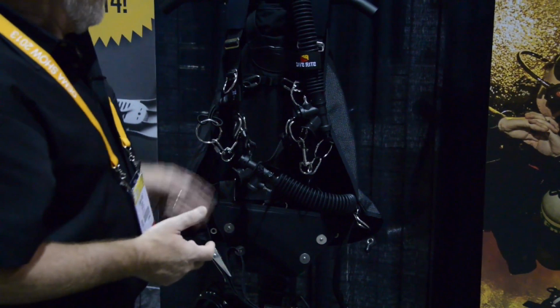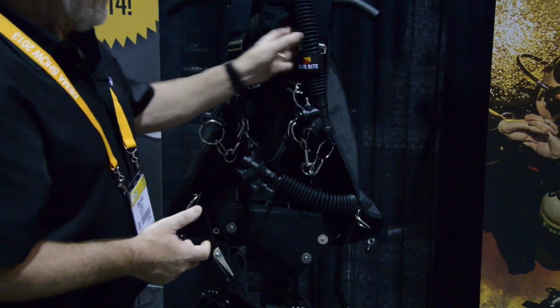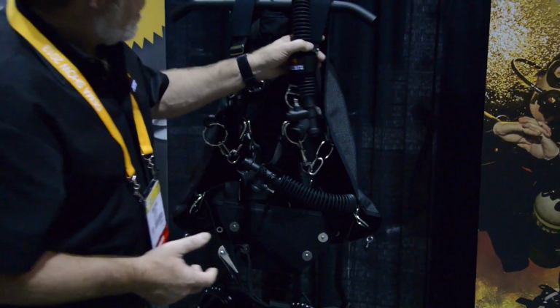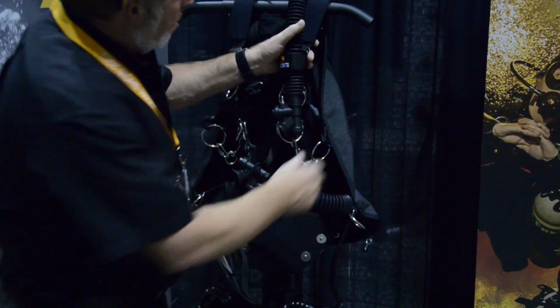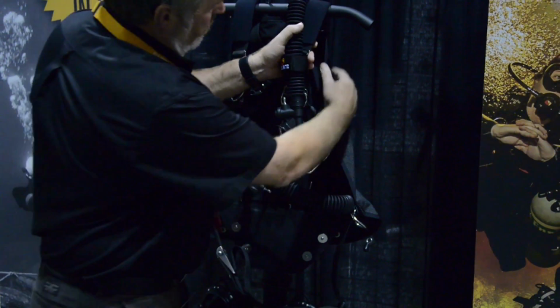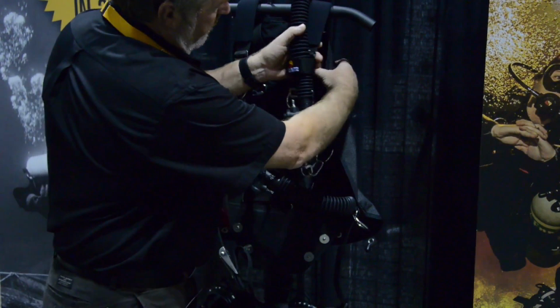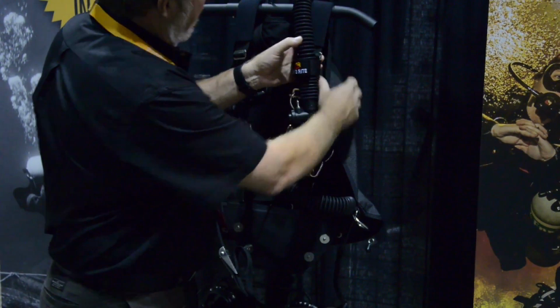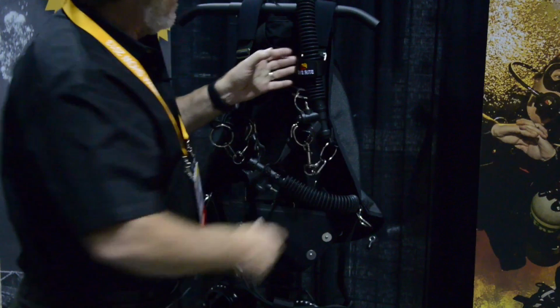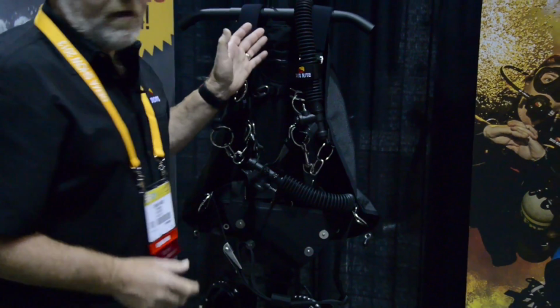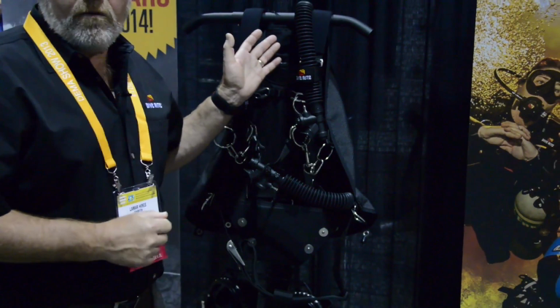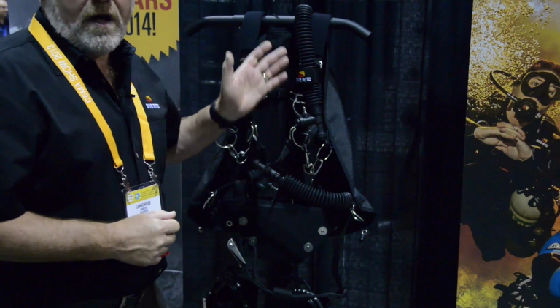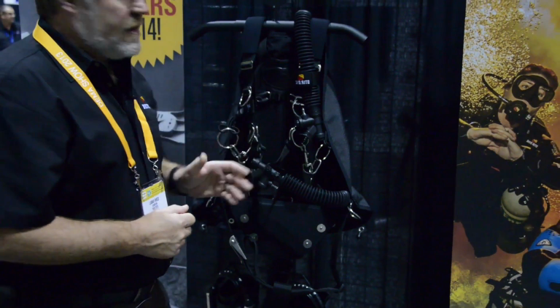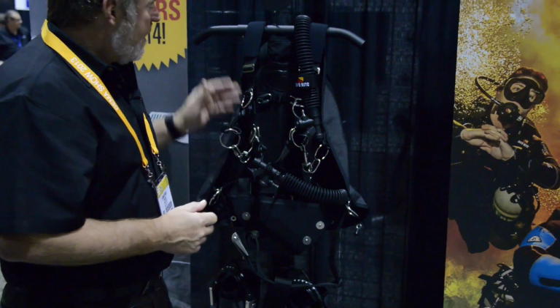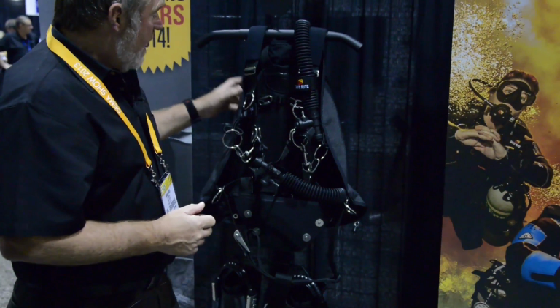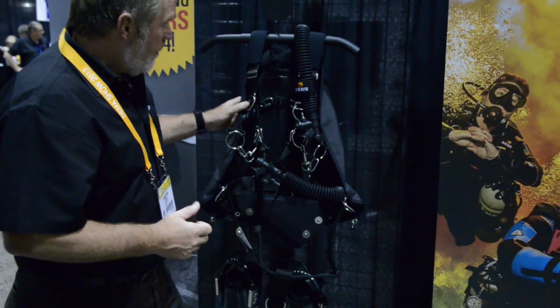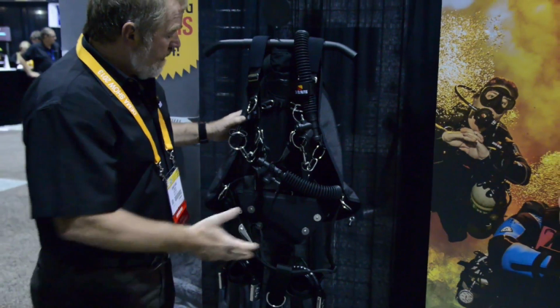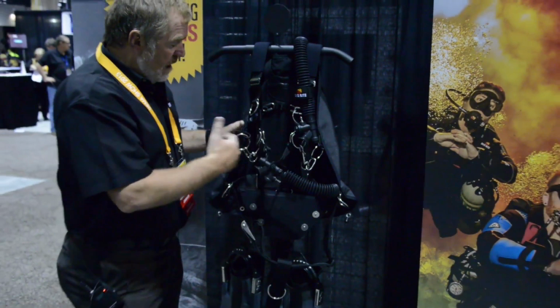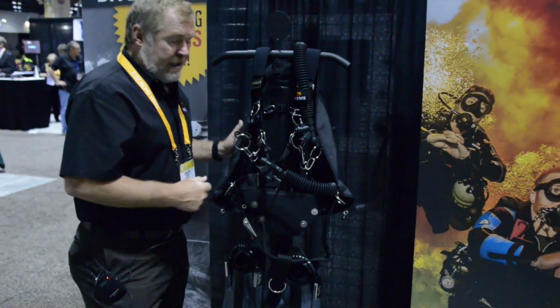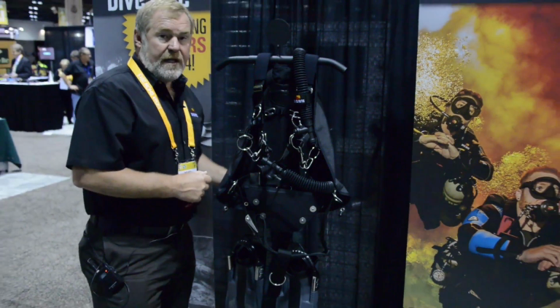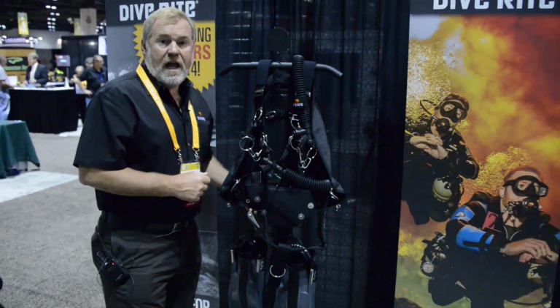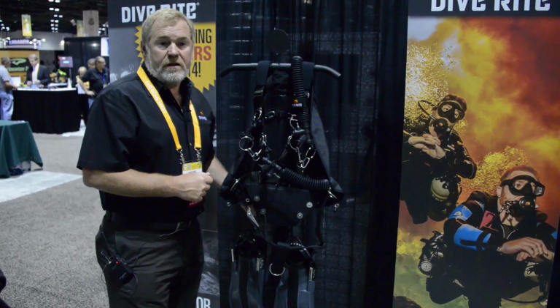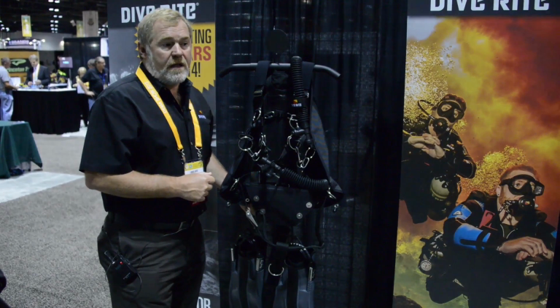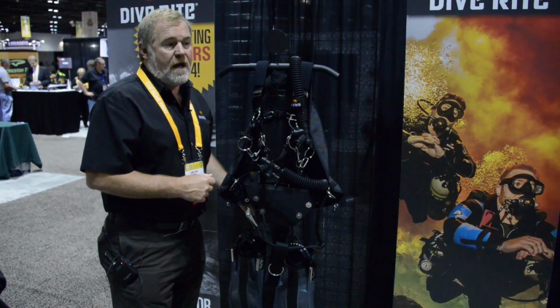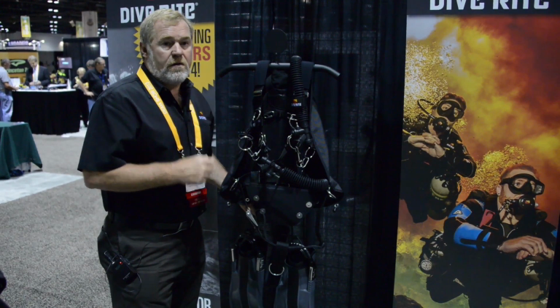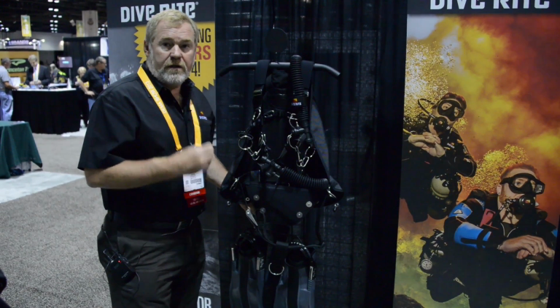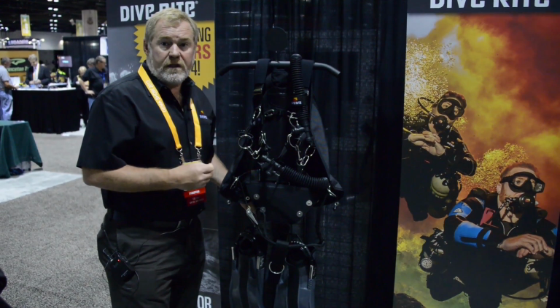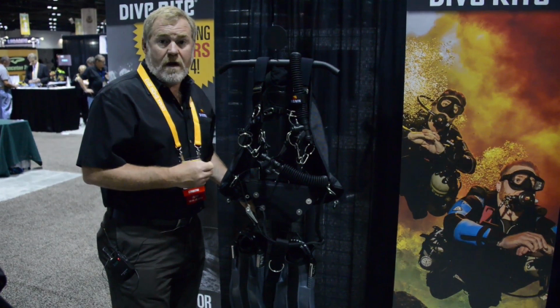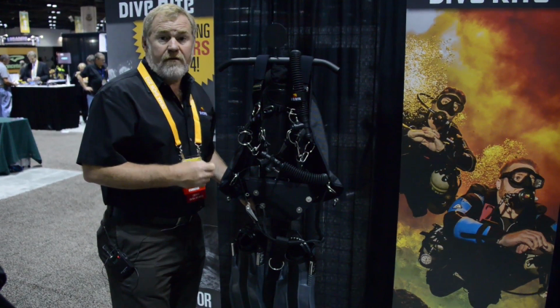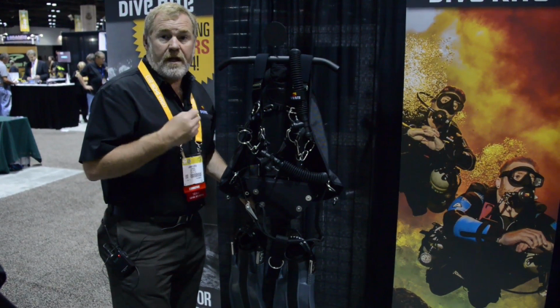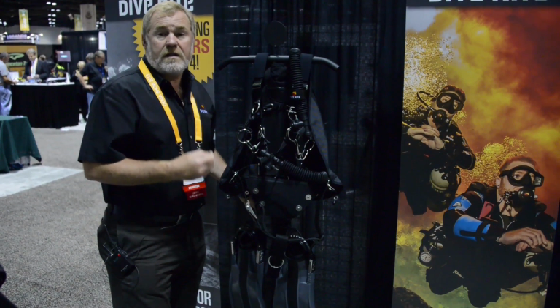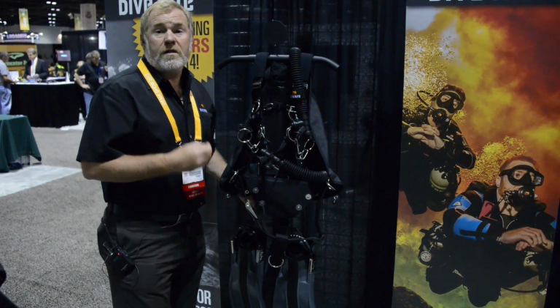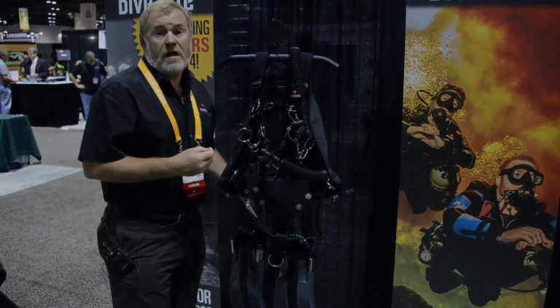It has a gusset control to roll in the sides, some integrated weight pockets that can be added to it, but it's the answer to the technical diver for whom the LT was not quite enough but the XT was too much.